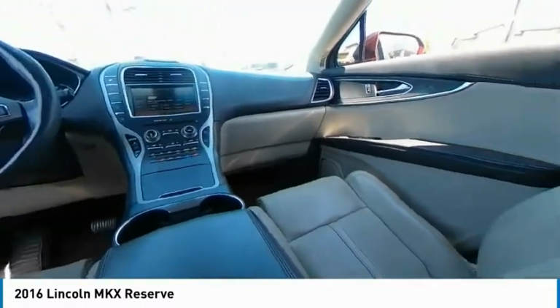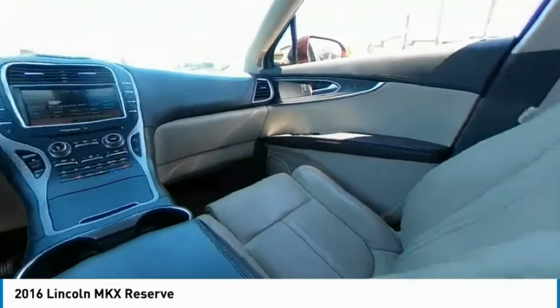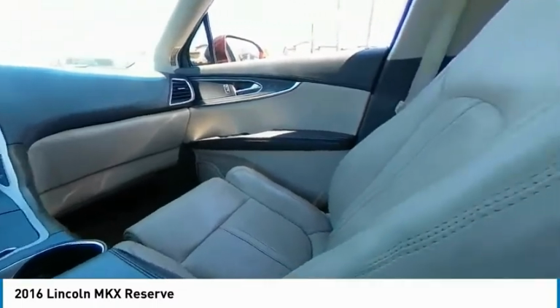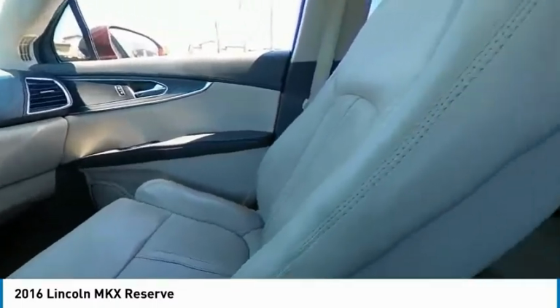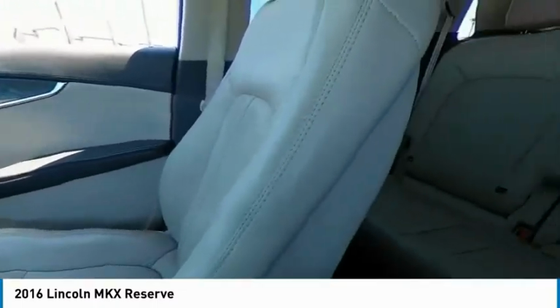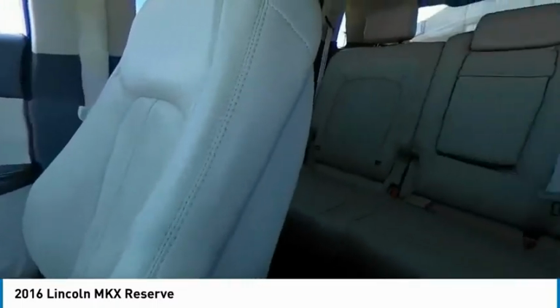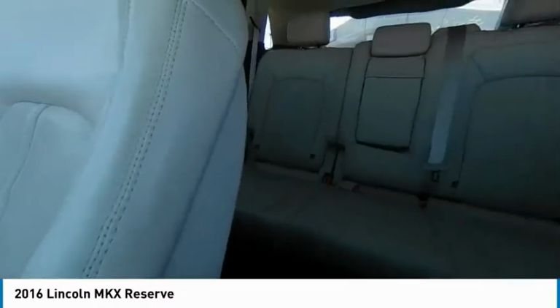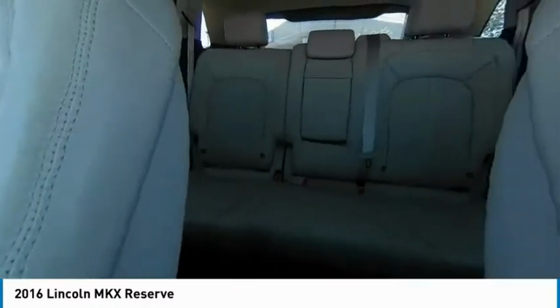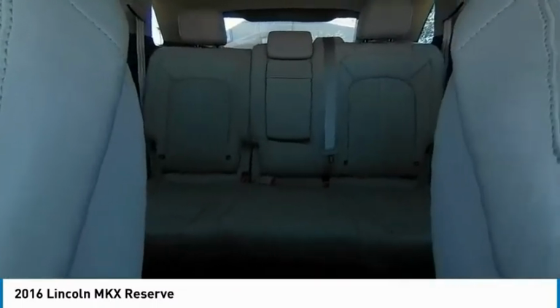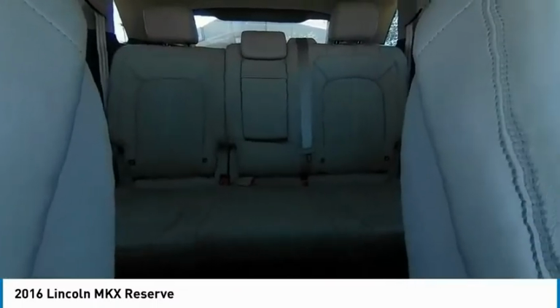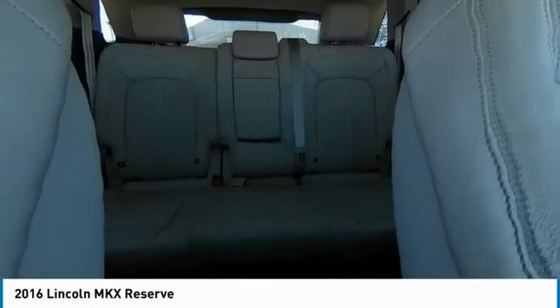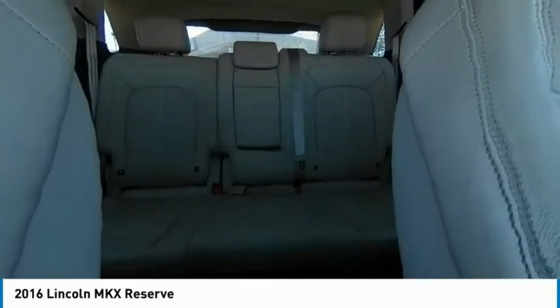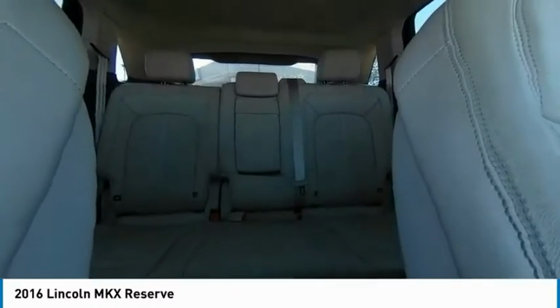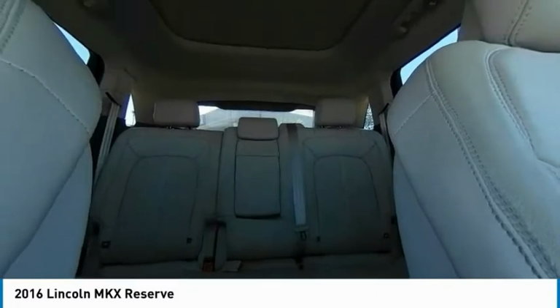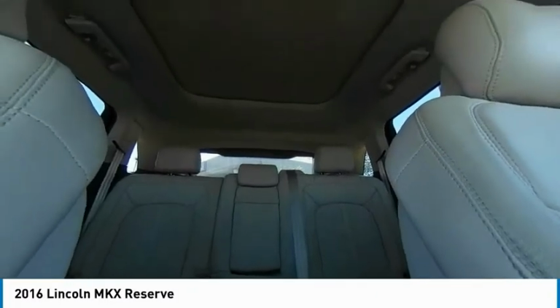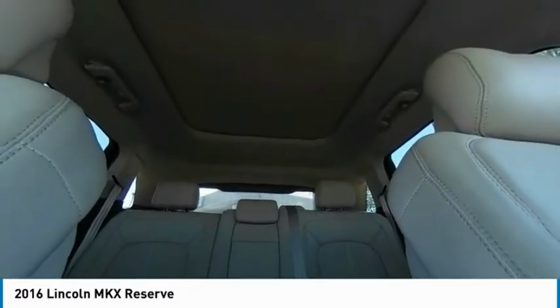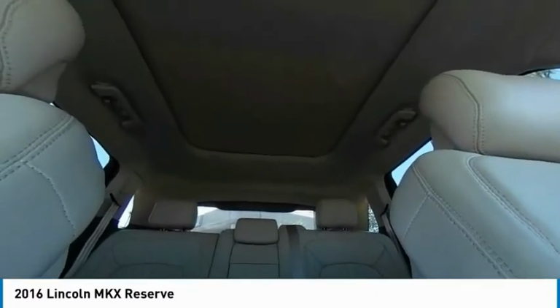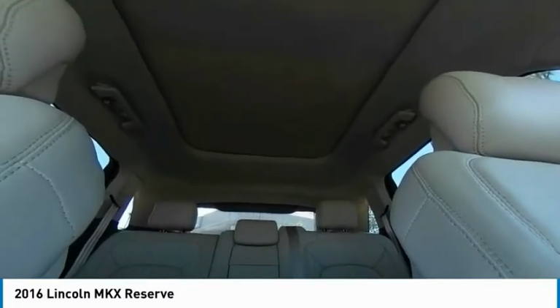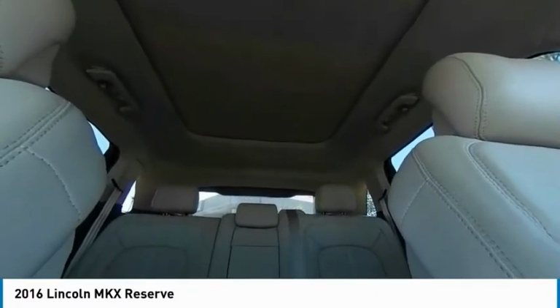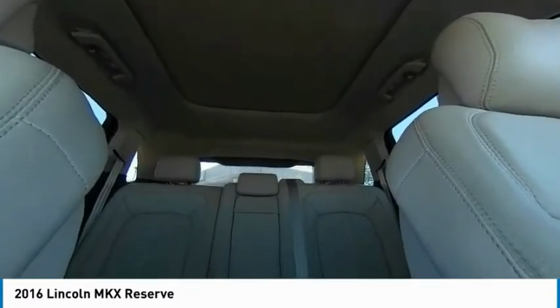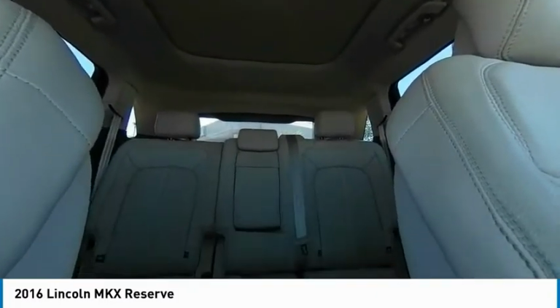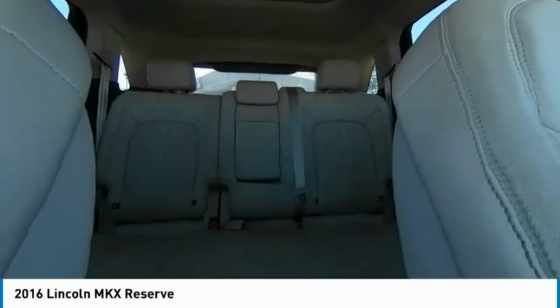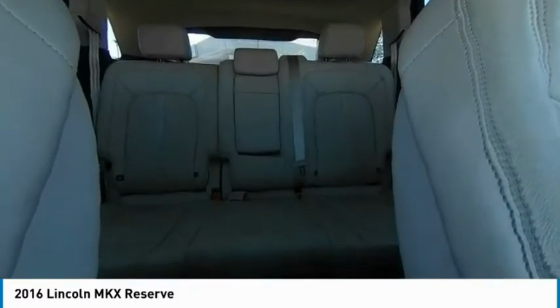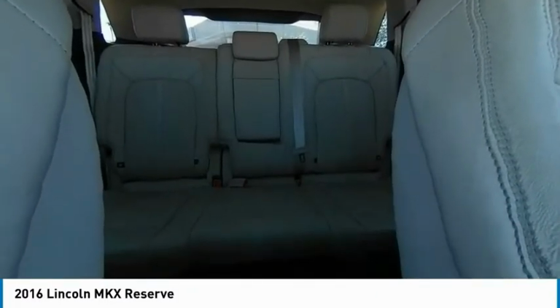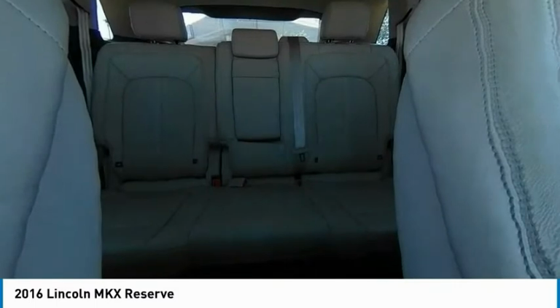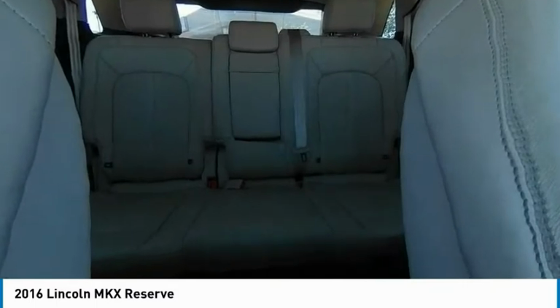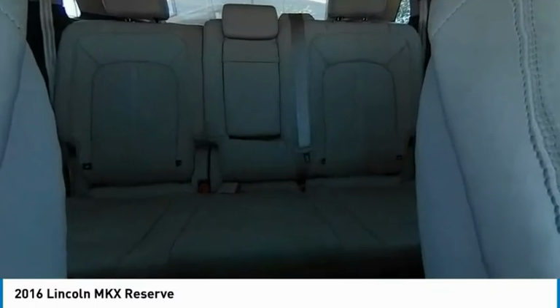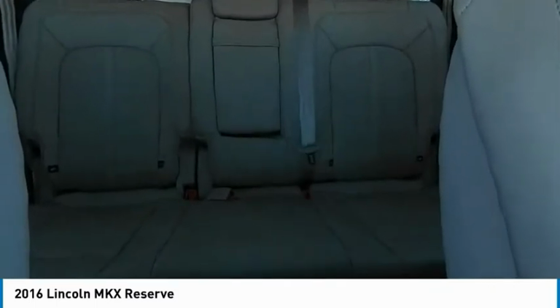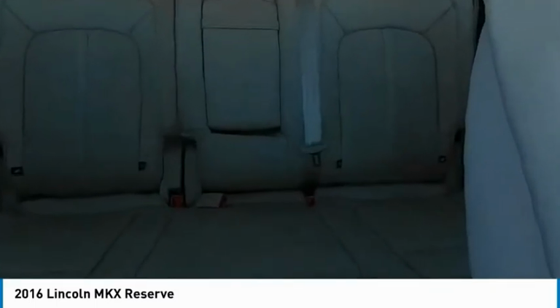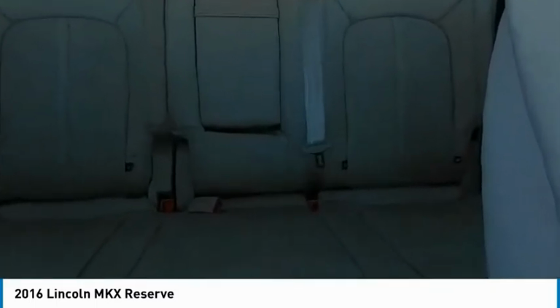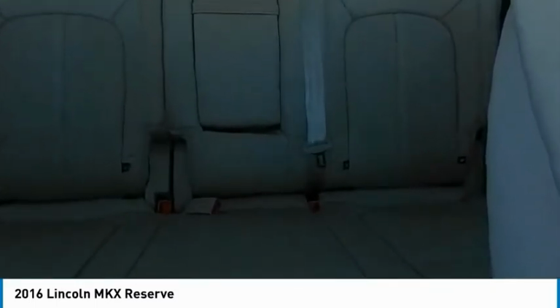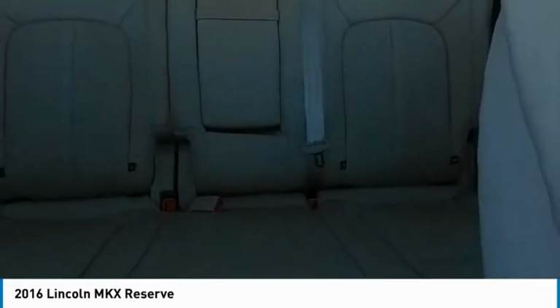Here are some of this vehicle's great options: tire pressure monitor, panoramic roof, blind spot monitor, heated mirrors, aluminum wheels, rear spoiler, remote engine start, power lift gate, brake assist, and traction control.